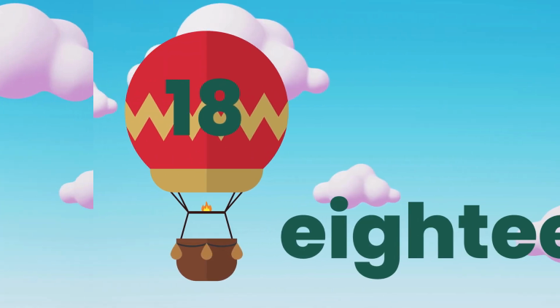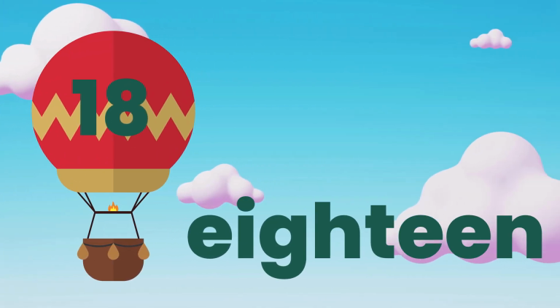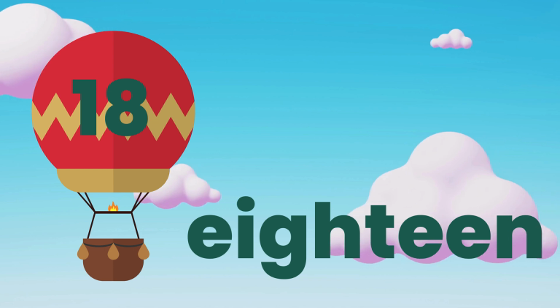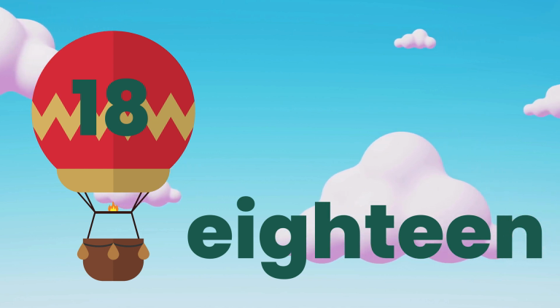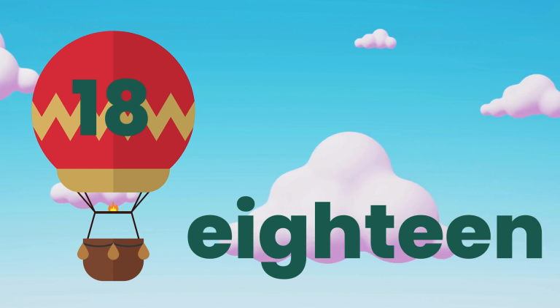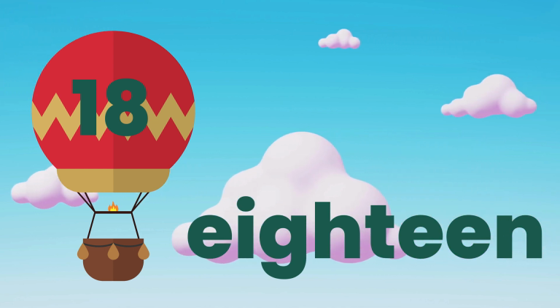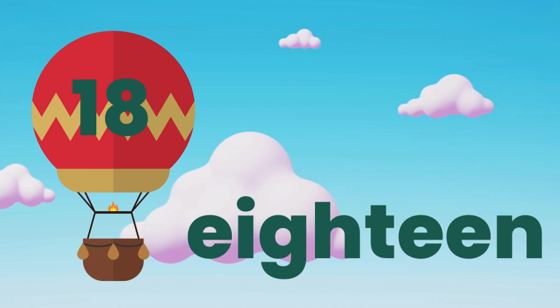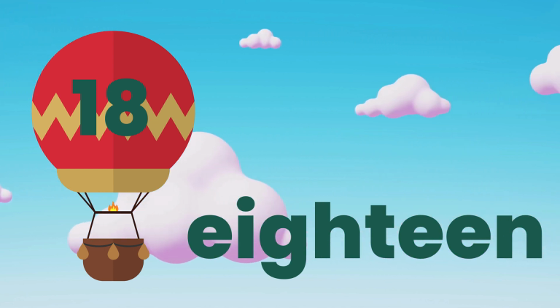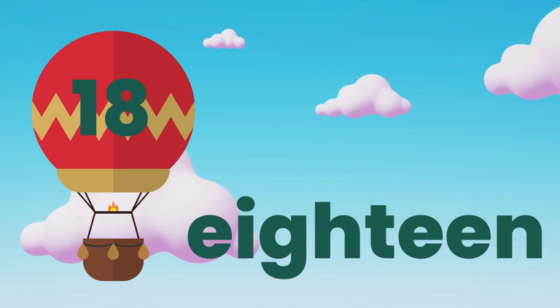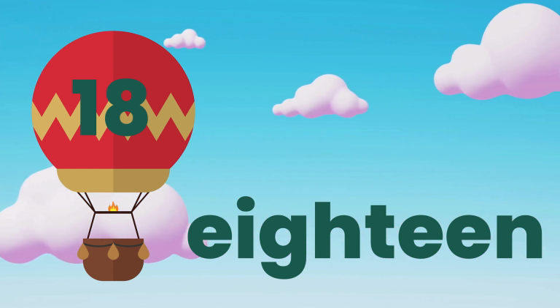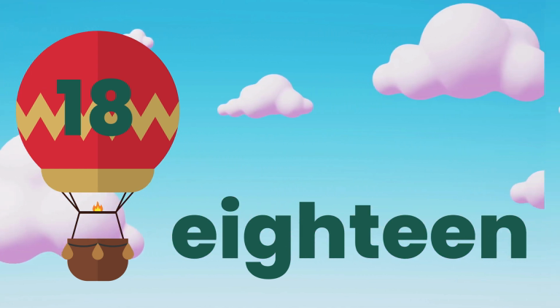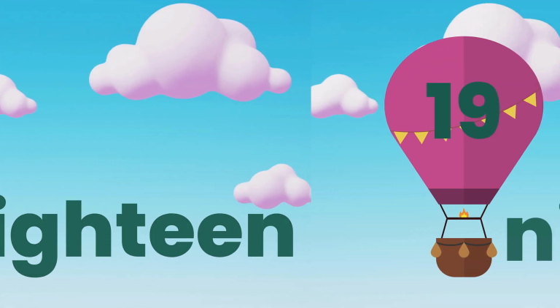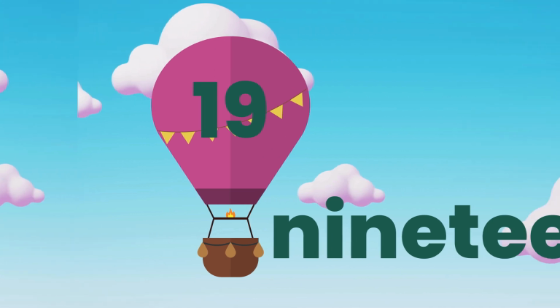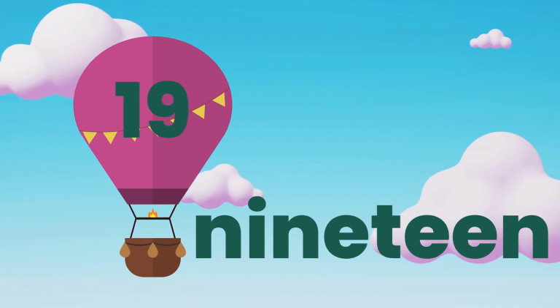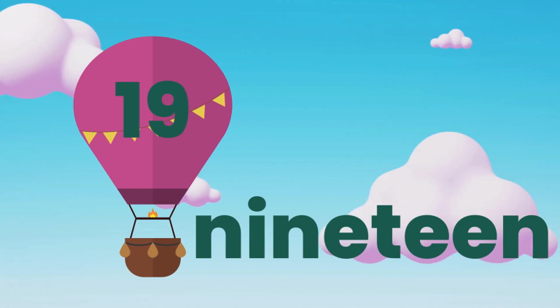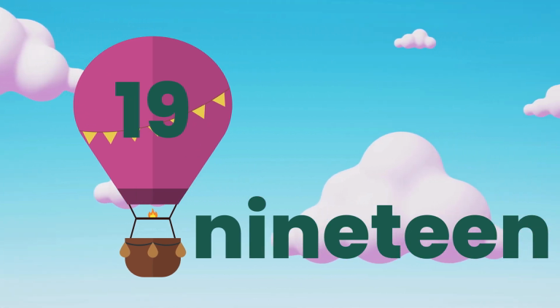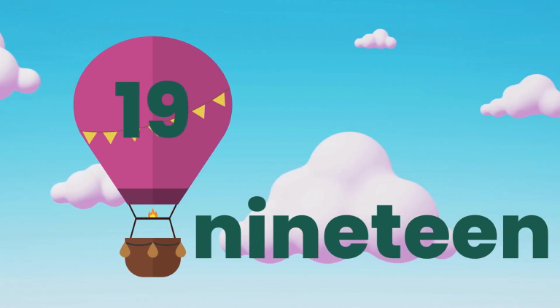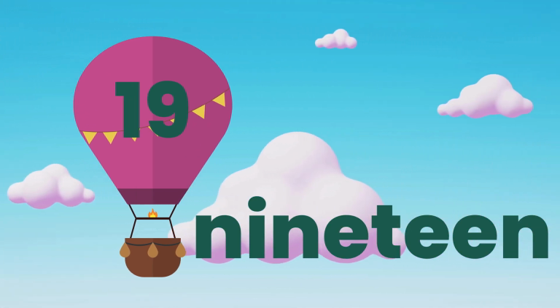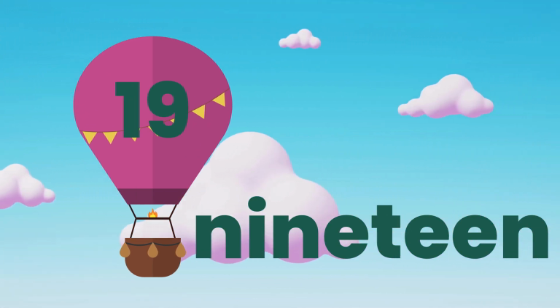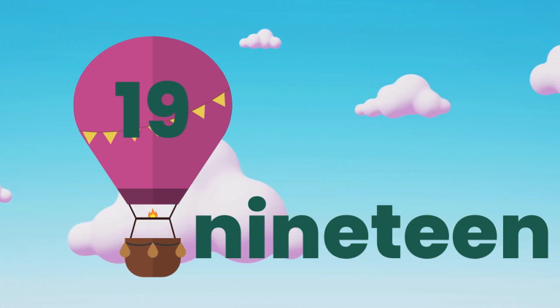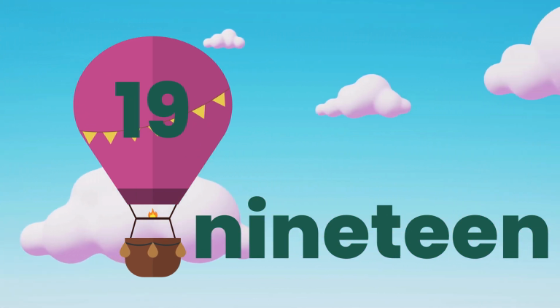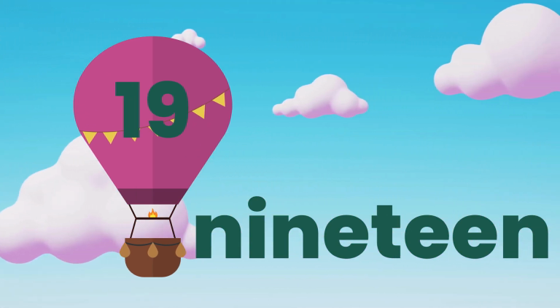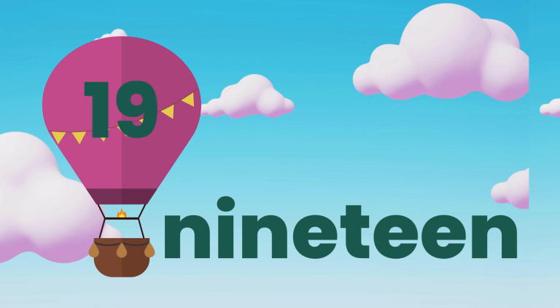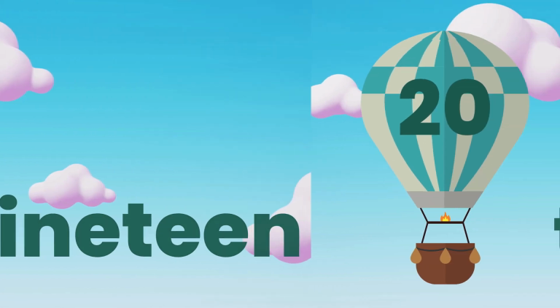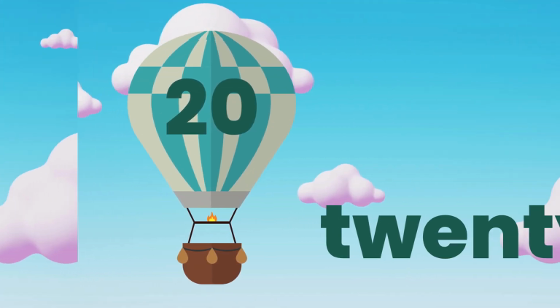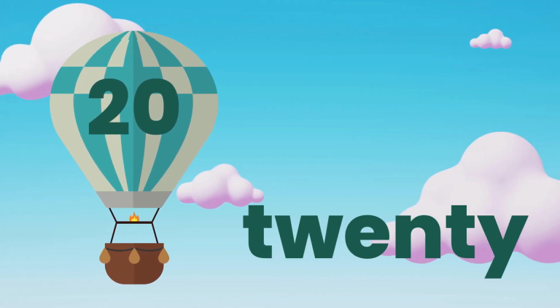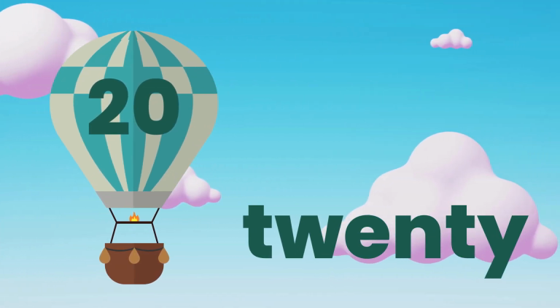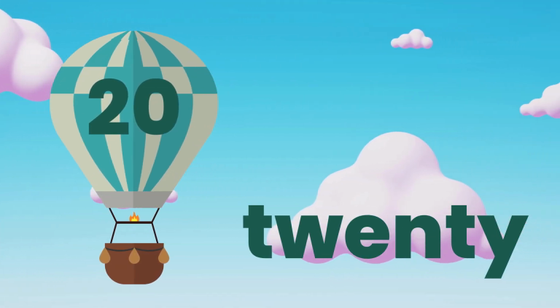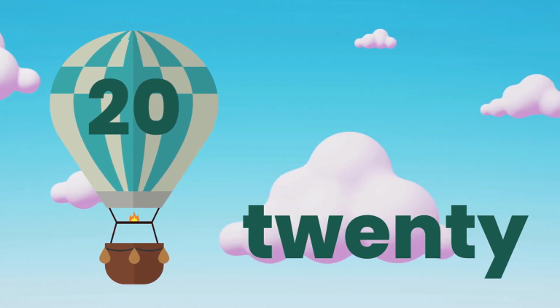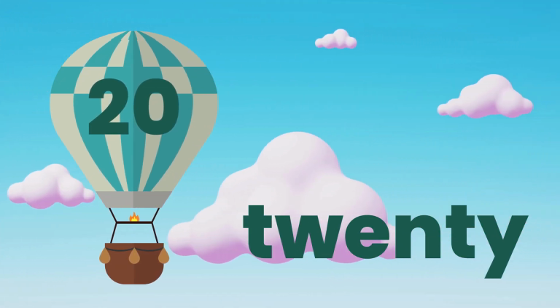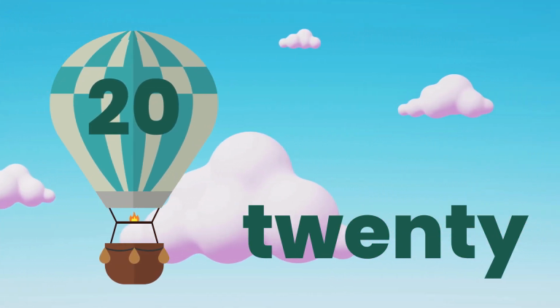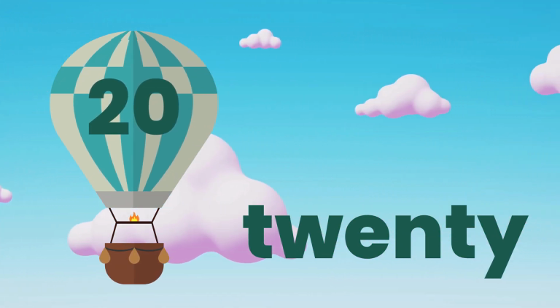18. E.I.G.H.T.E.E.N. 18. 19. N.I.N.E.T.E.E.N. 19. 20. T.W.E.N.T.Y. 20.